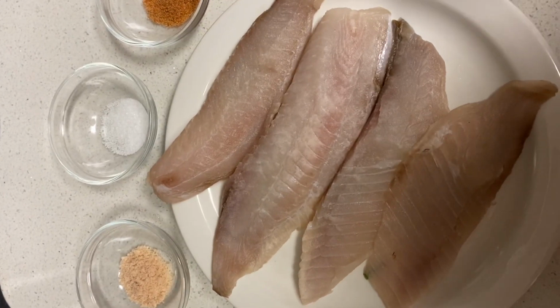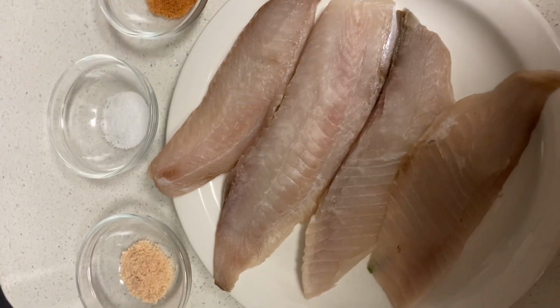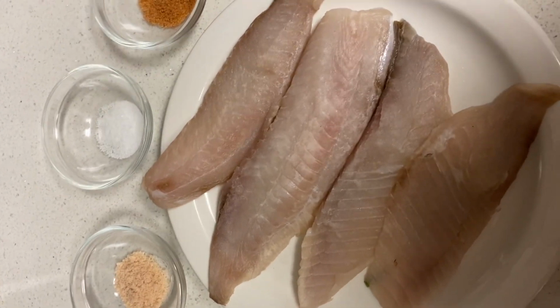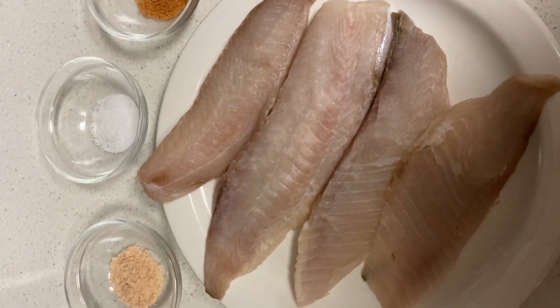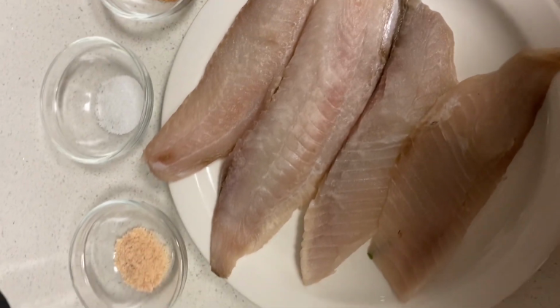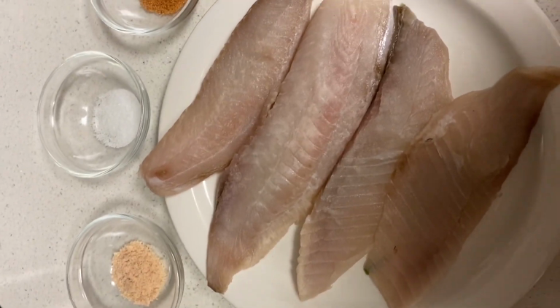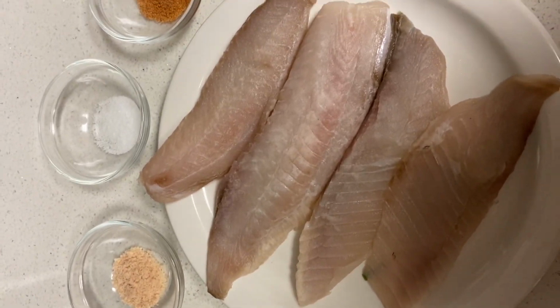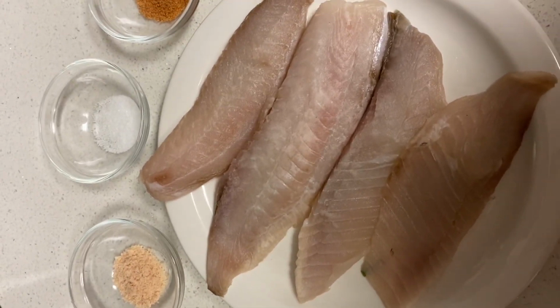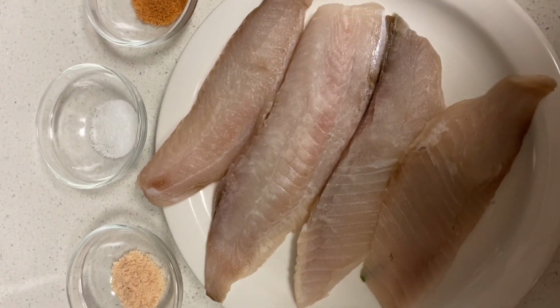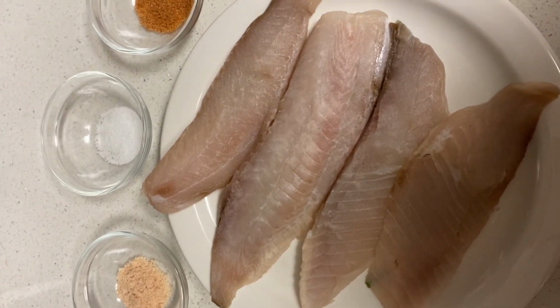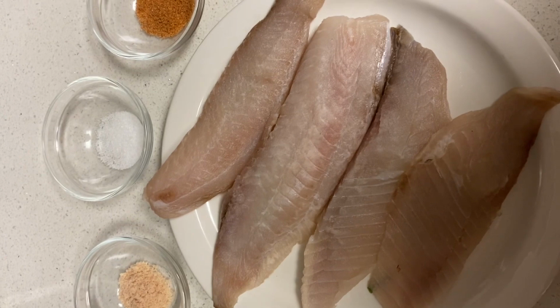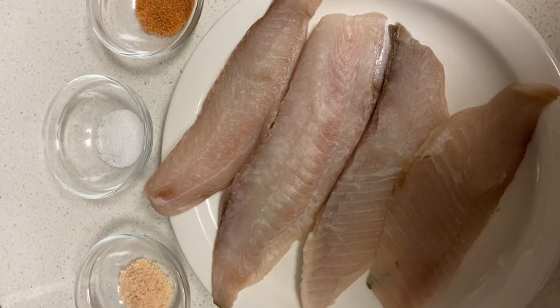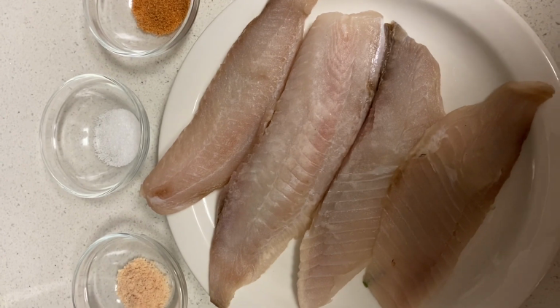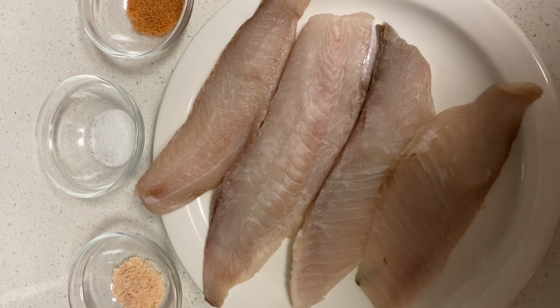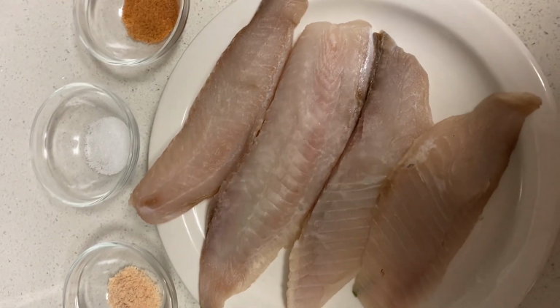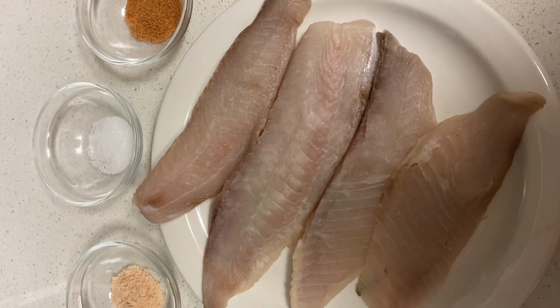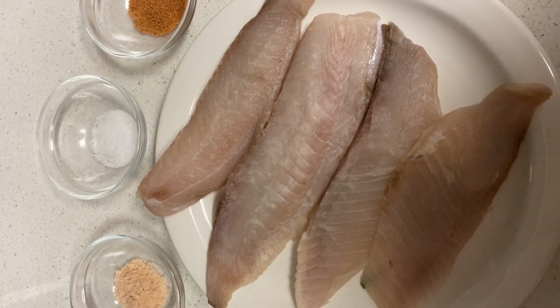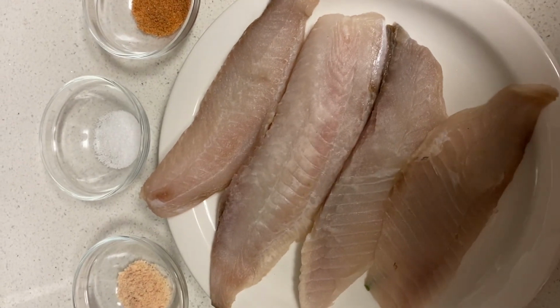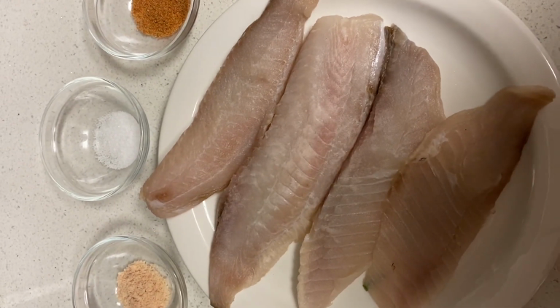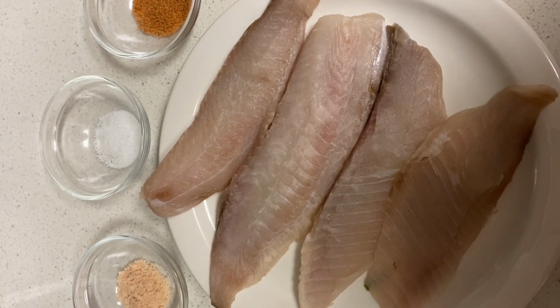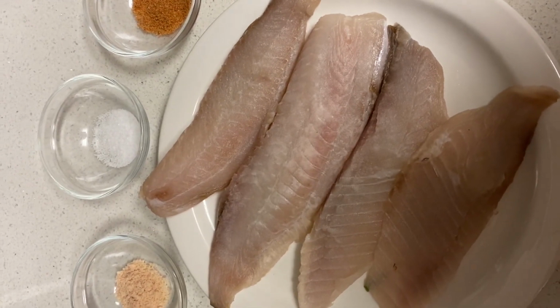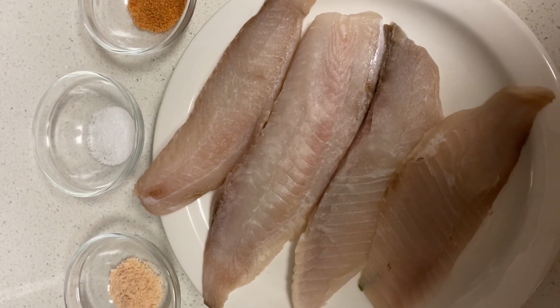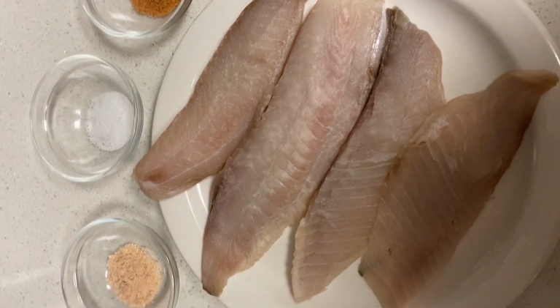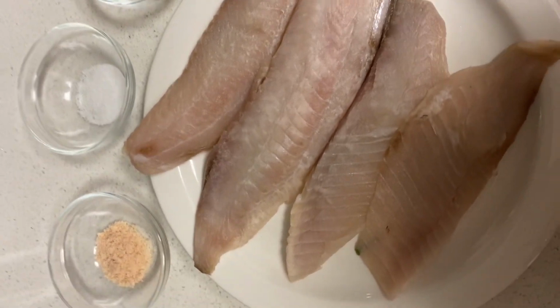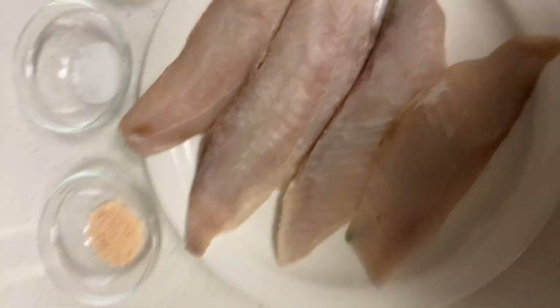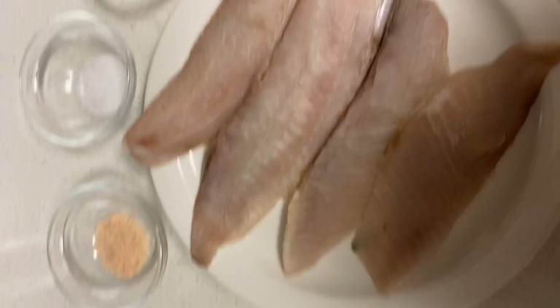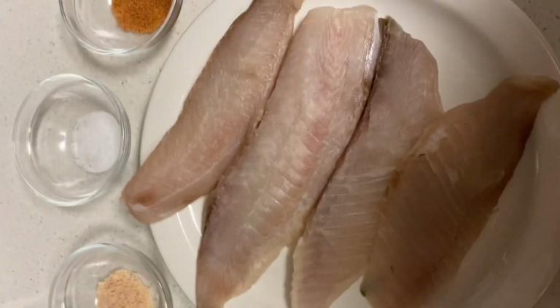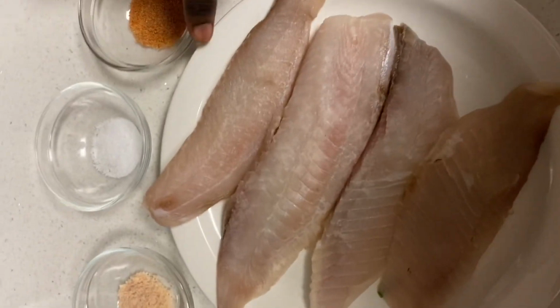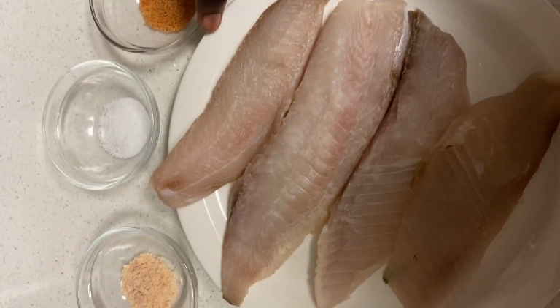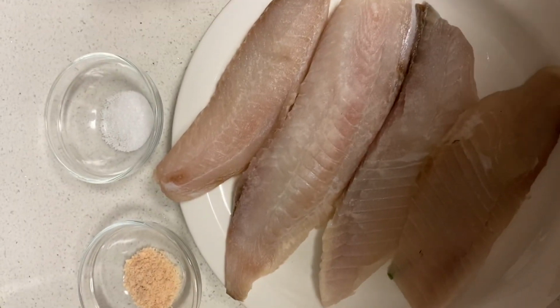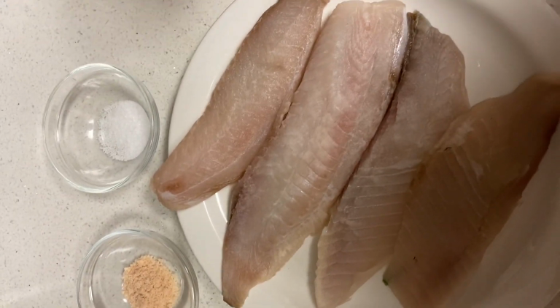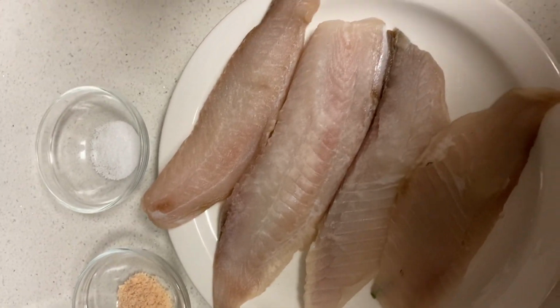Hello and welcome to Everyday with Mimi. Today I'm making some Creepsy pan-fried catfish. So let's get started.